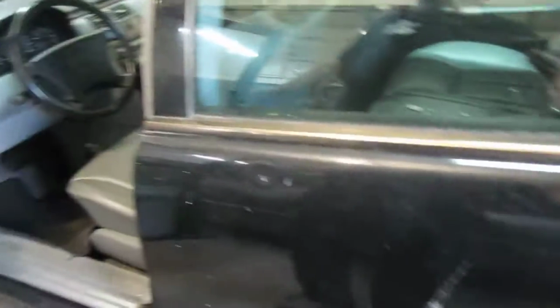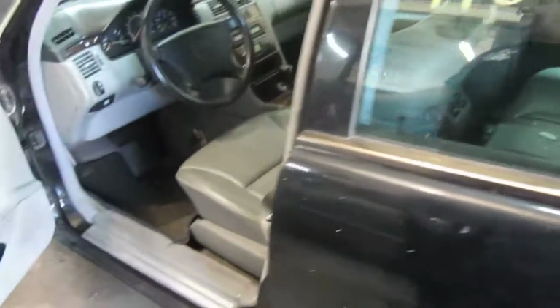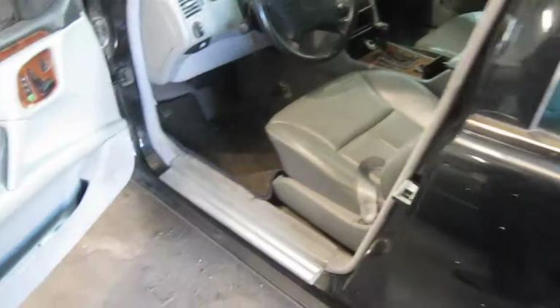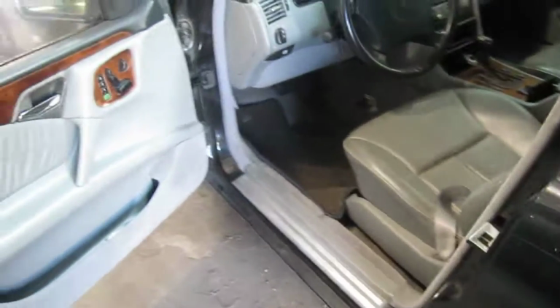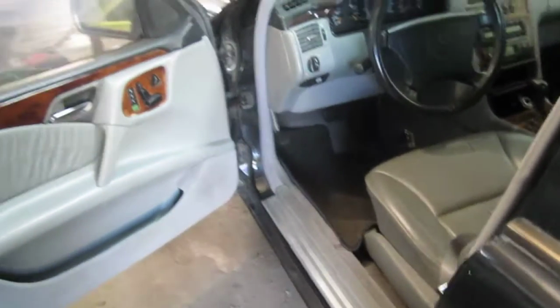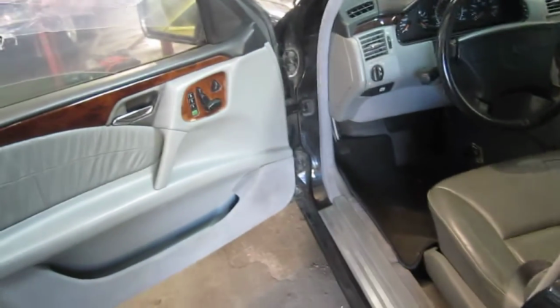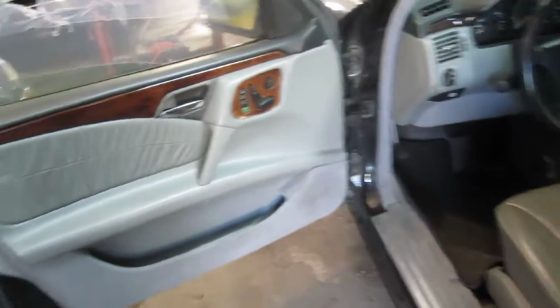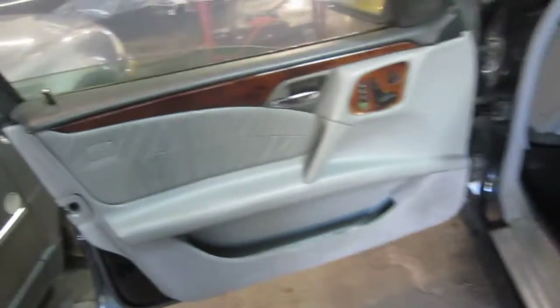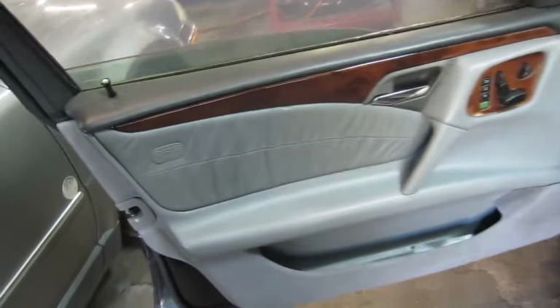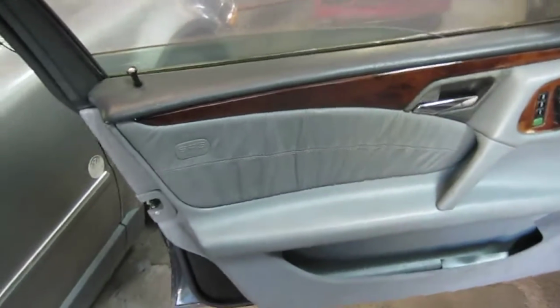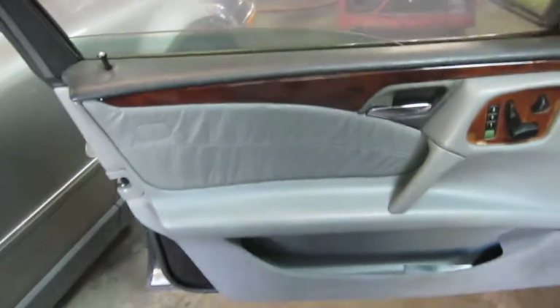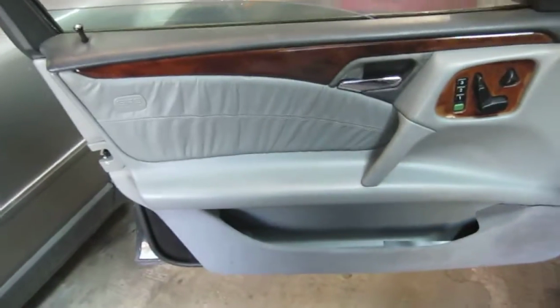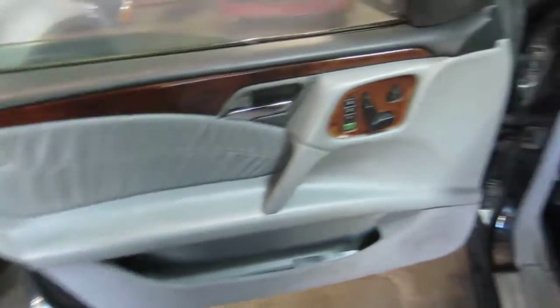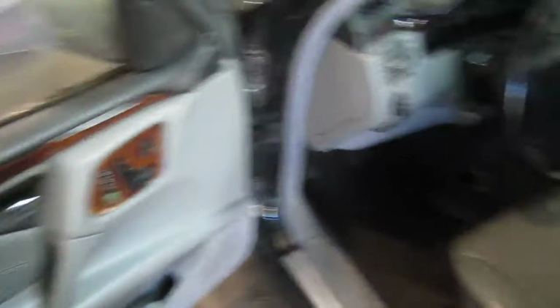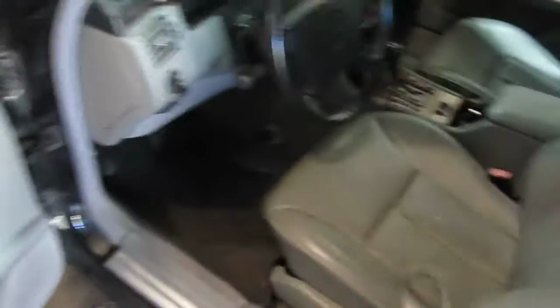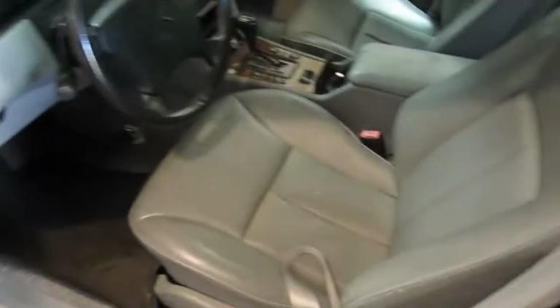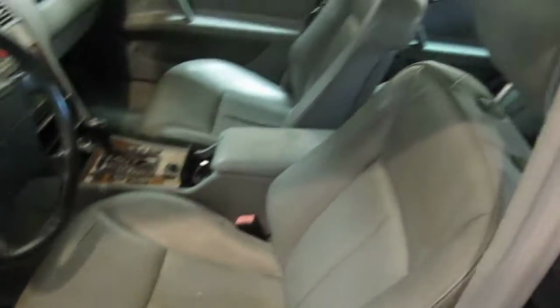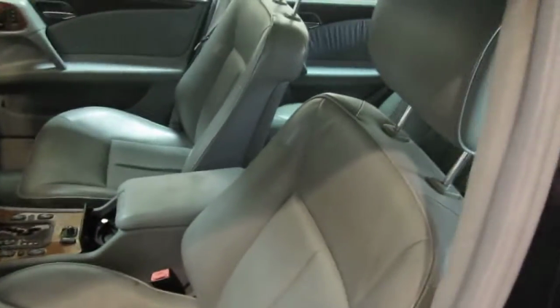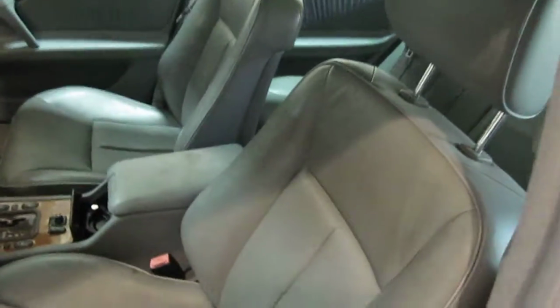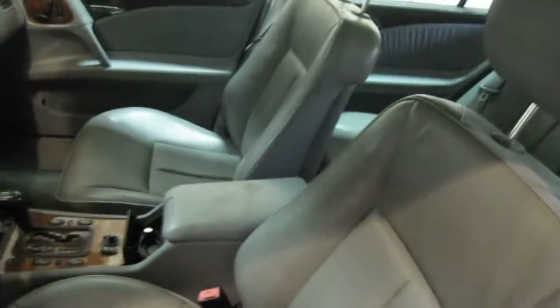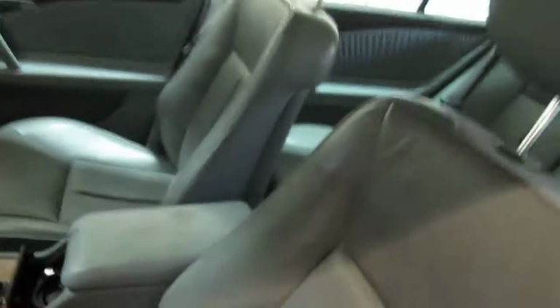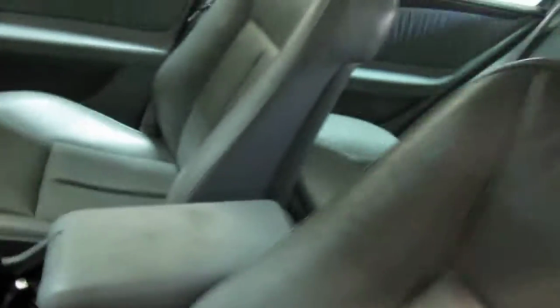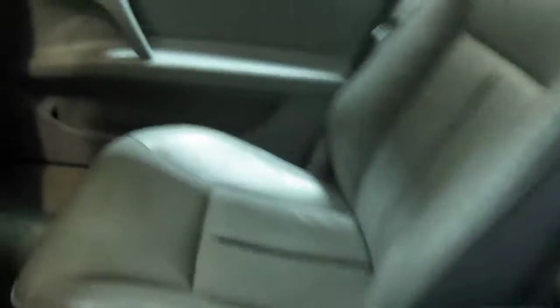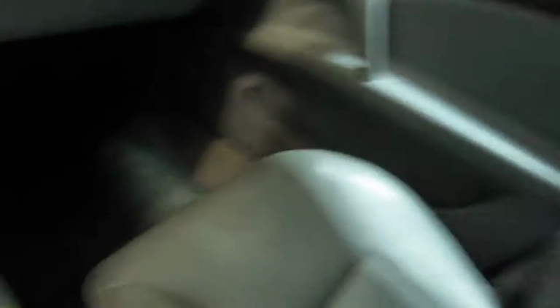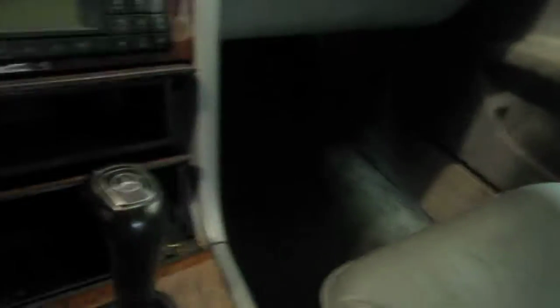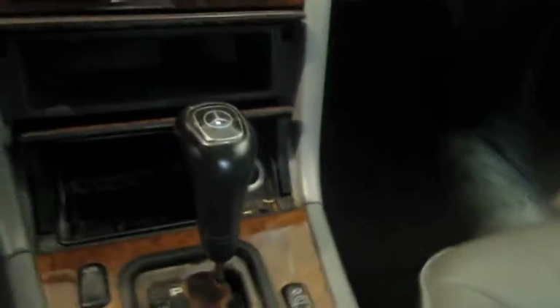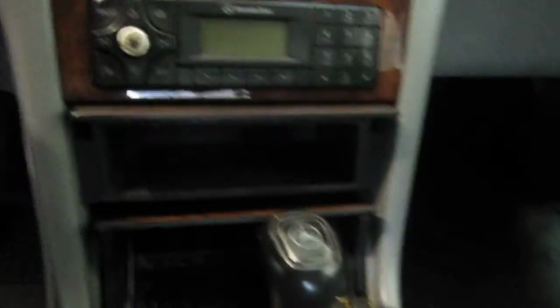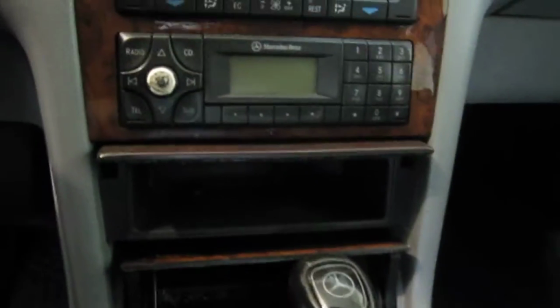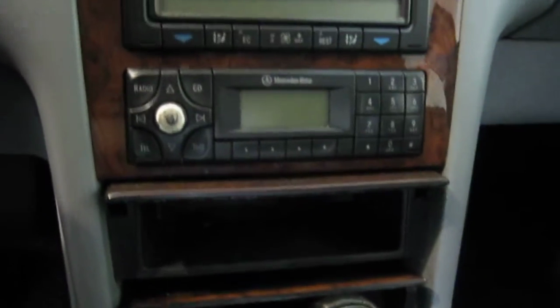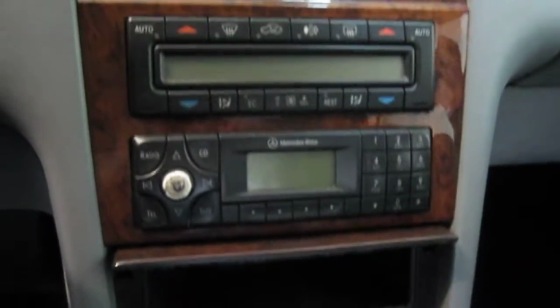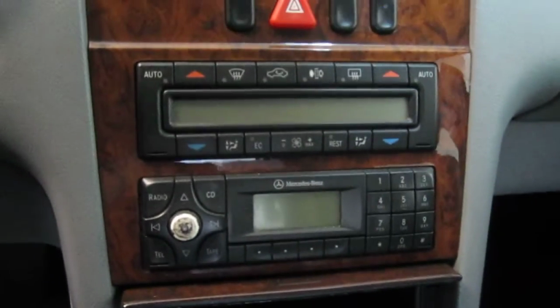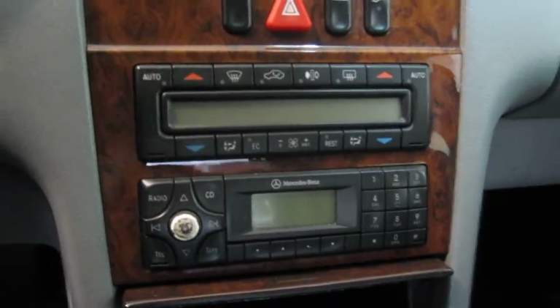The vehicle is also equipped with a black and grey leather interior, power driver and power passenger front seats, as well as a factory AM FM cassette player with automatic climate control.